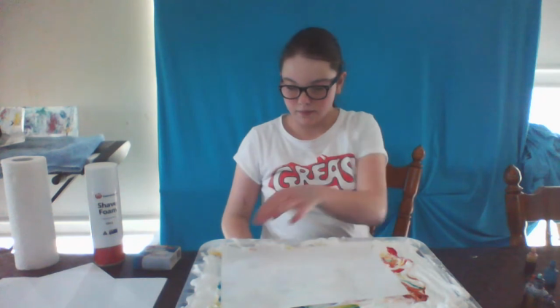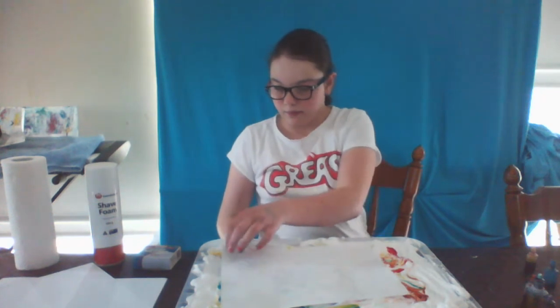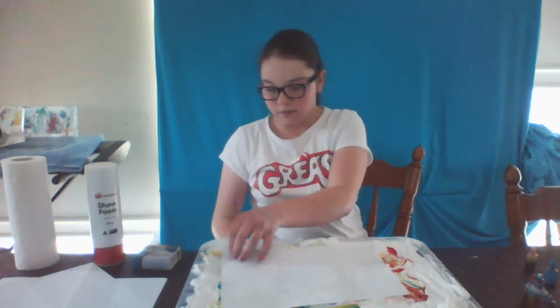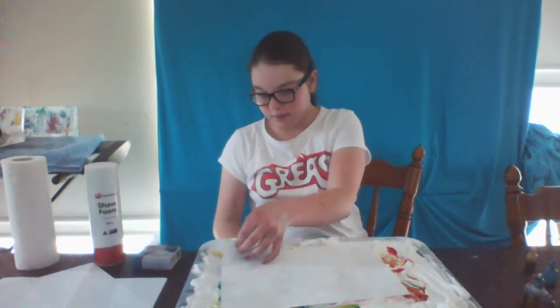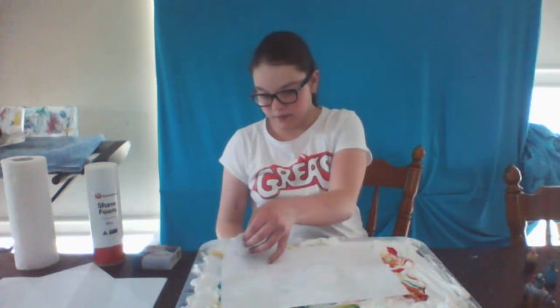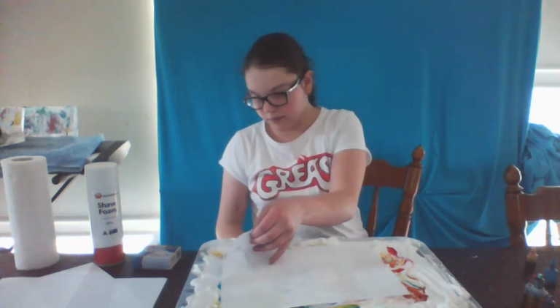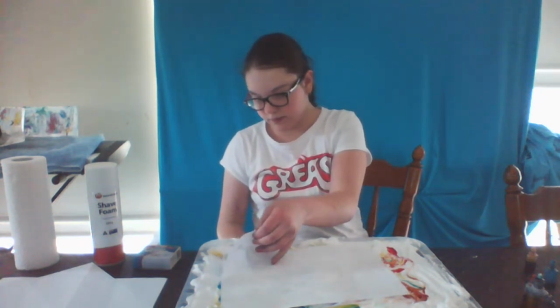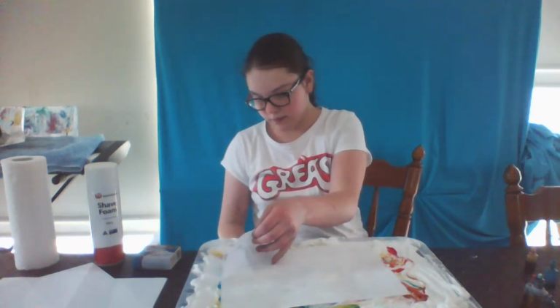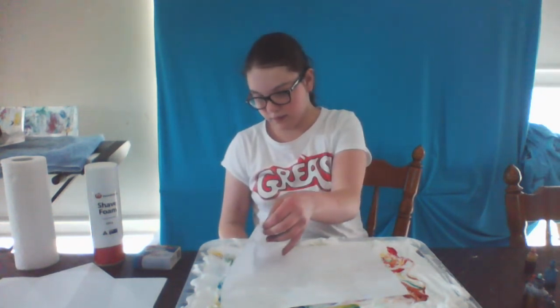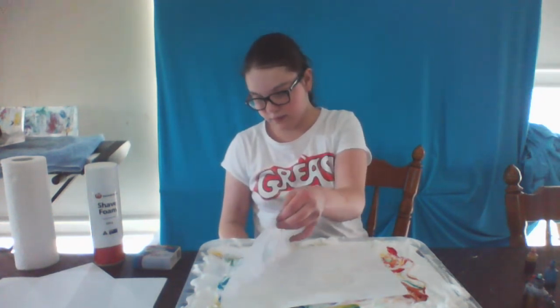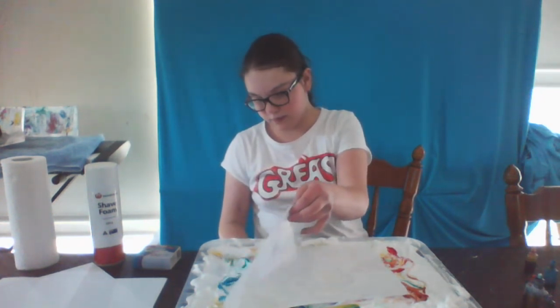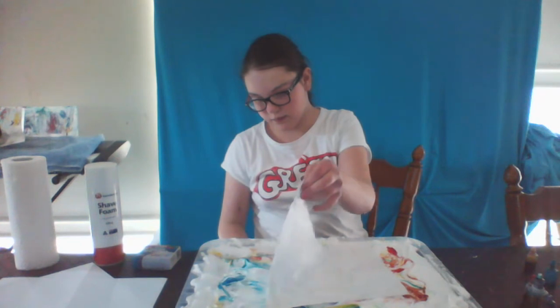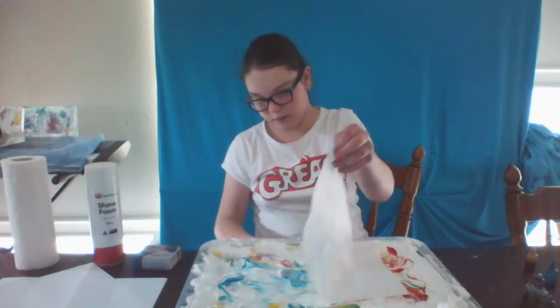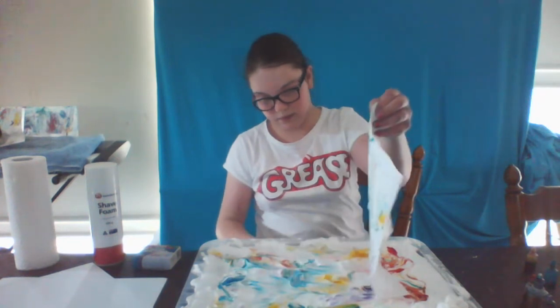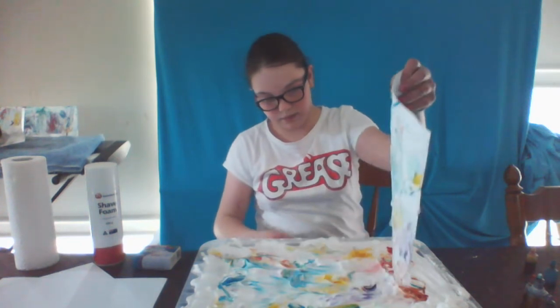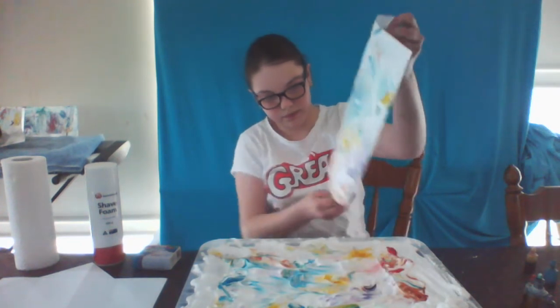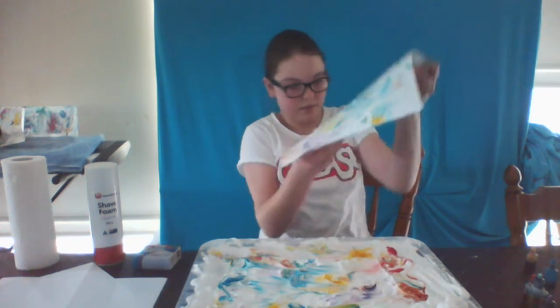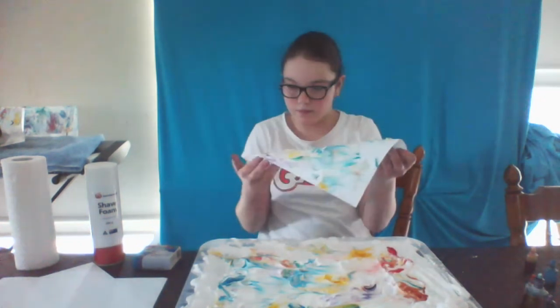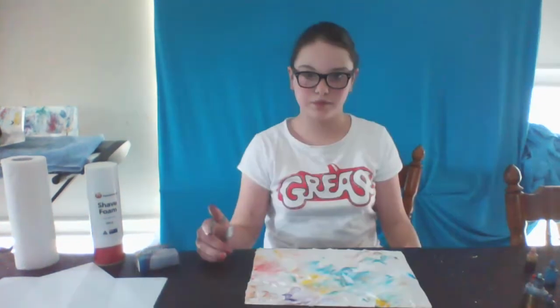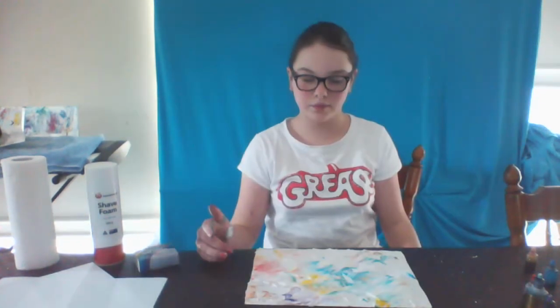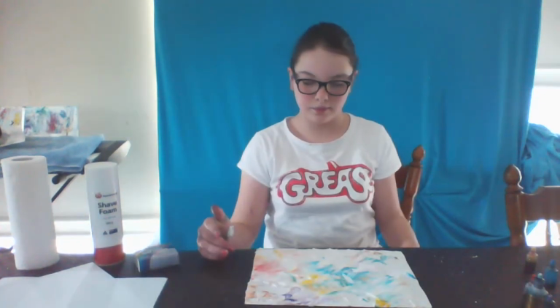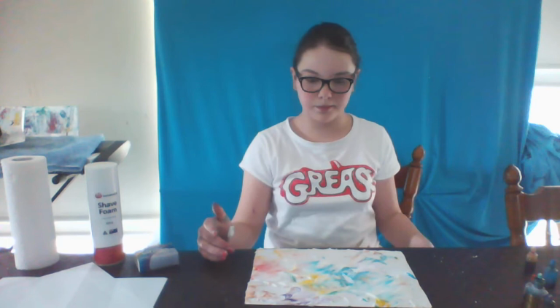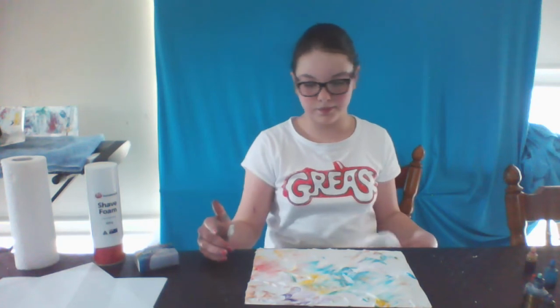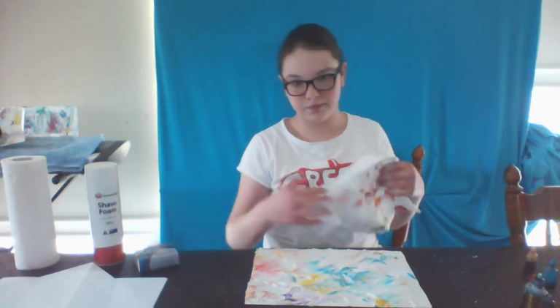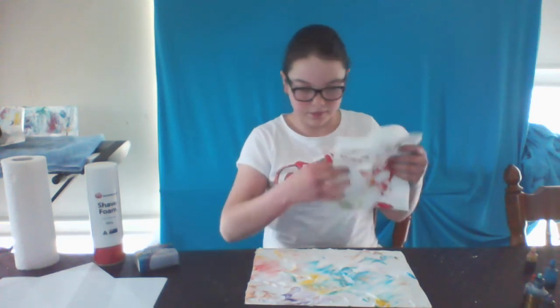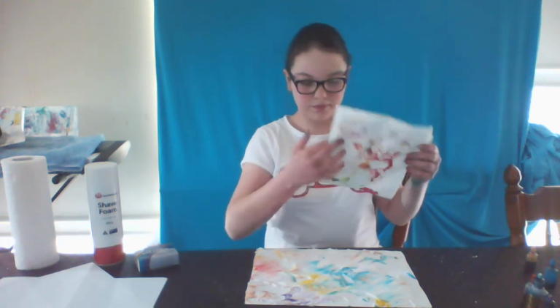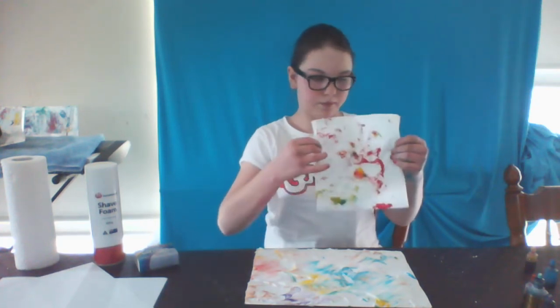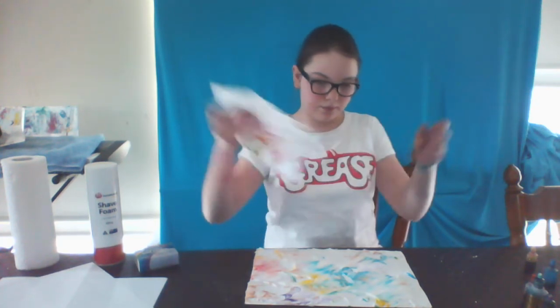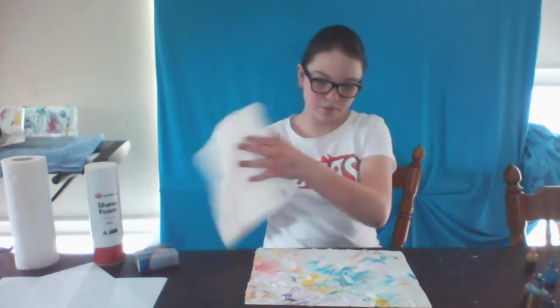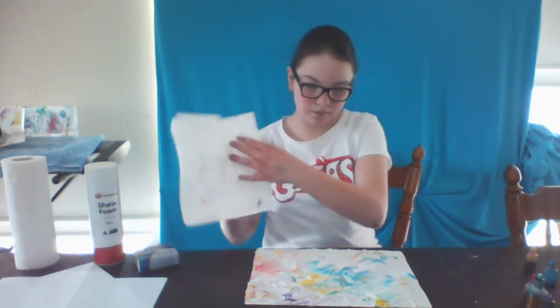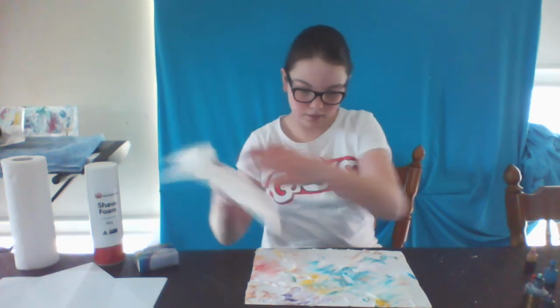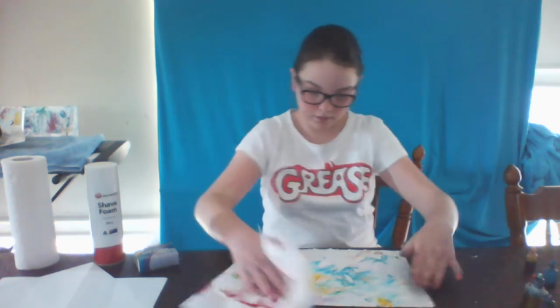Next, gently remove the paper from the tray and place it on the table. Now using paper towel, wipe and remove excess shaving cream.